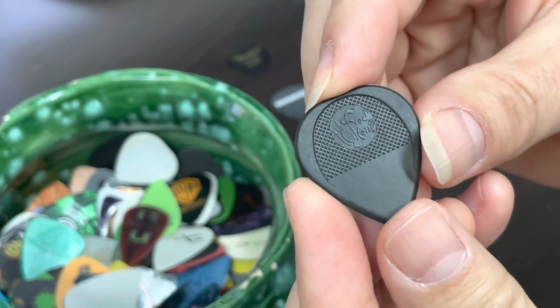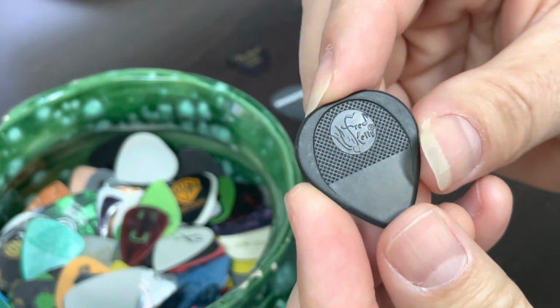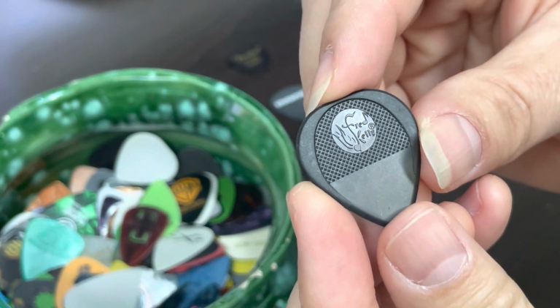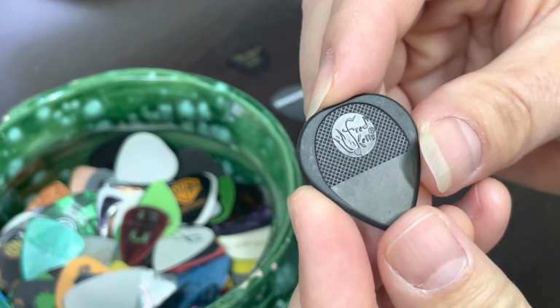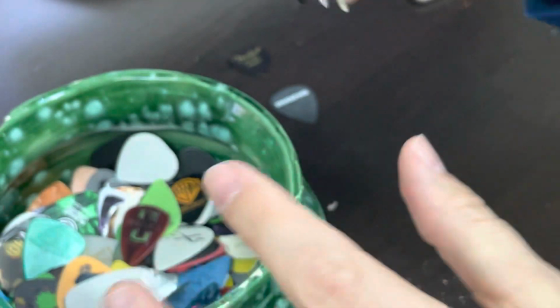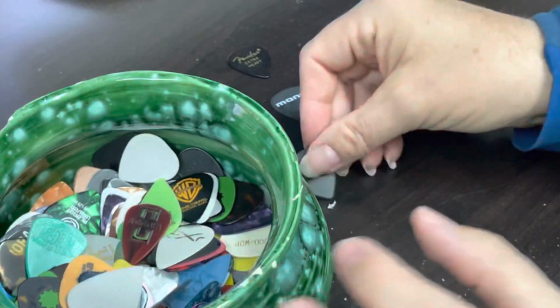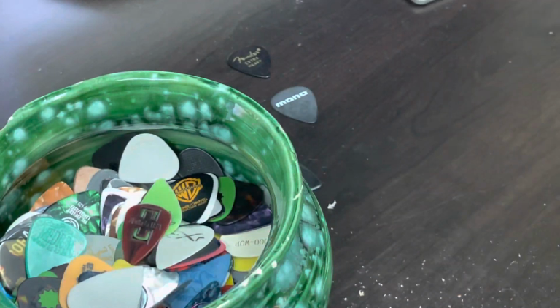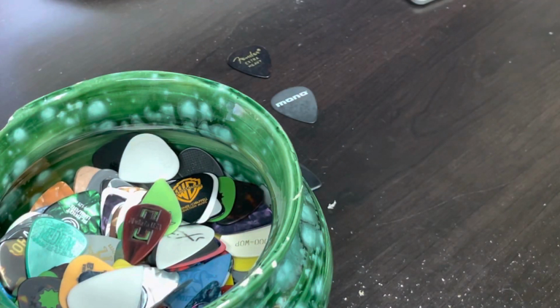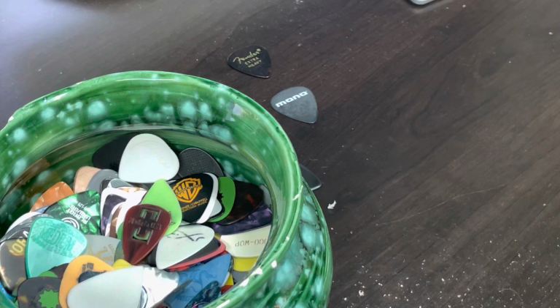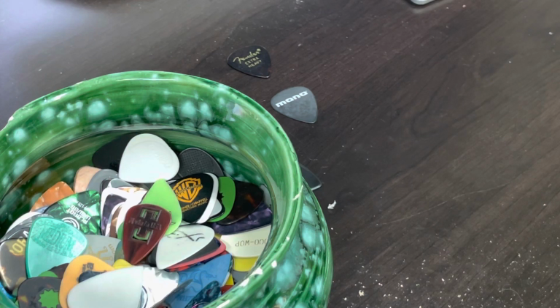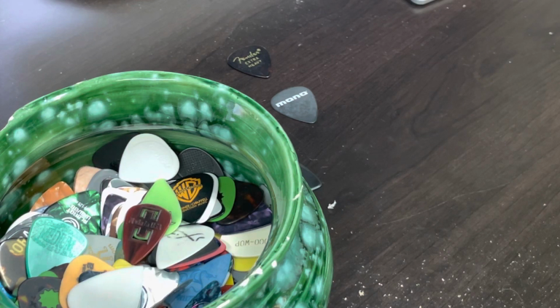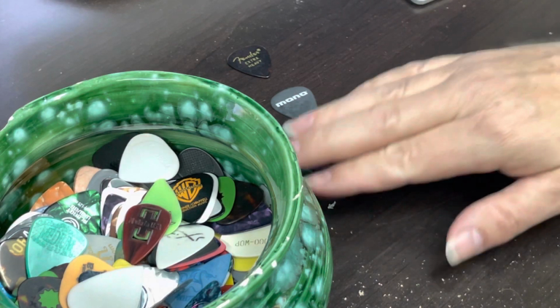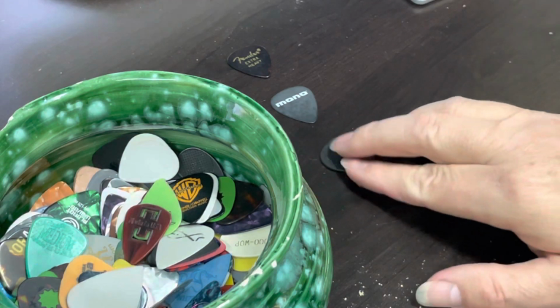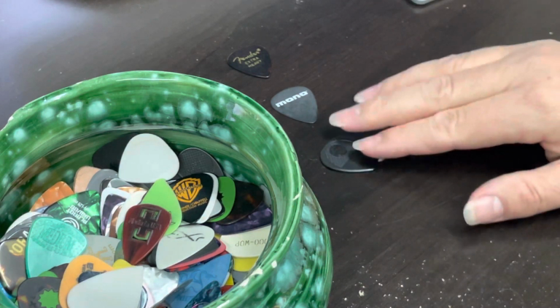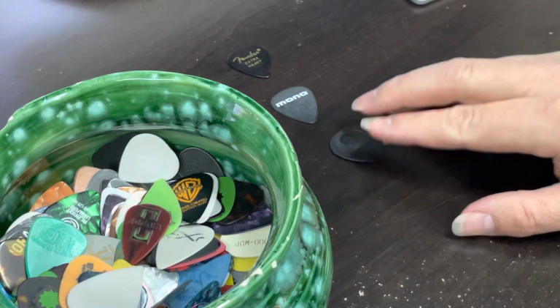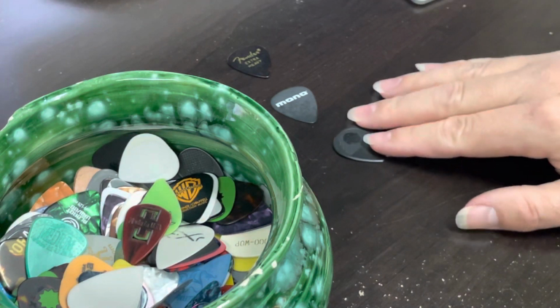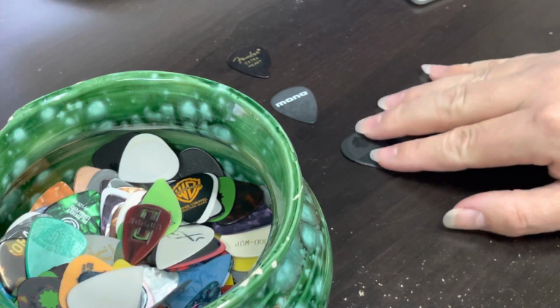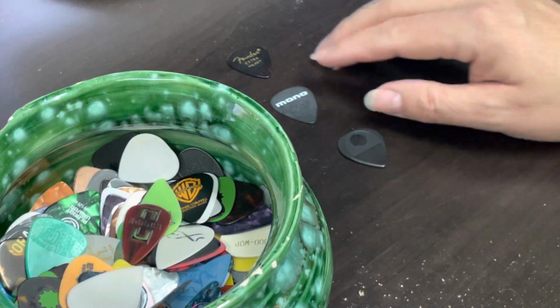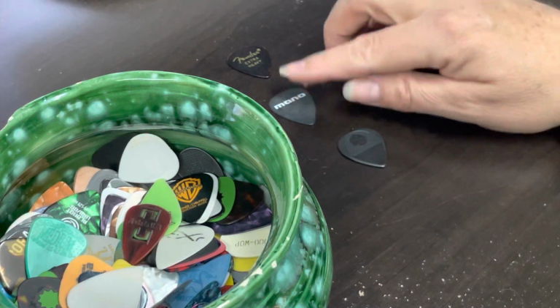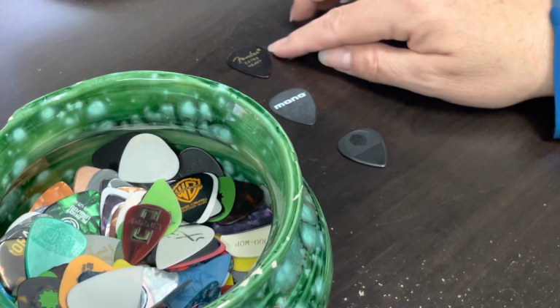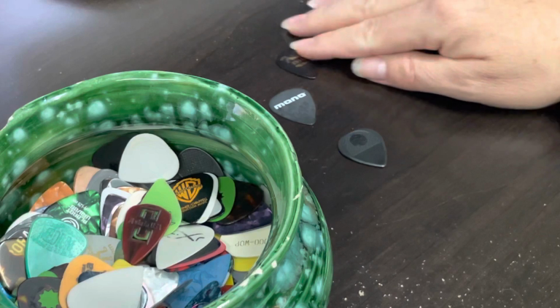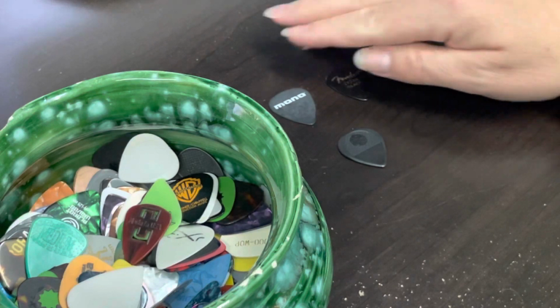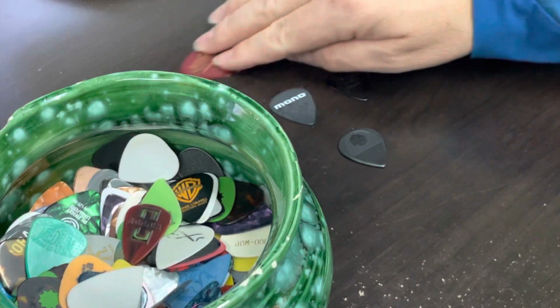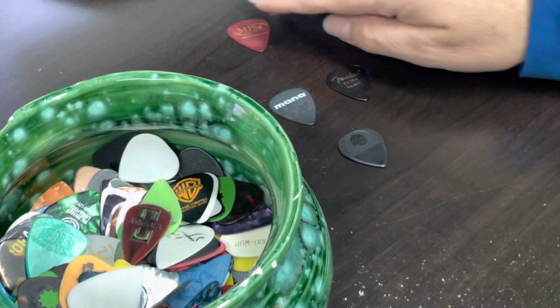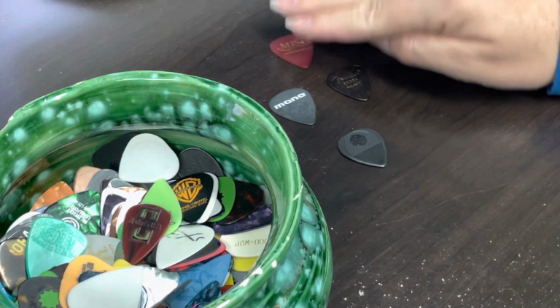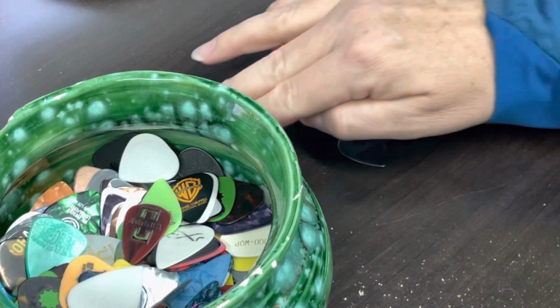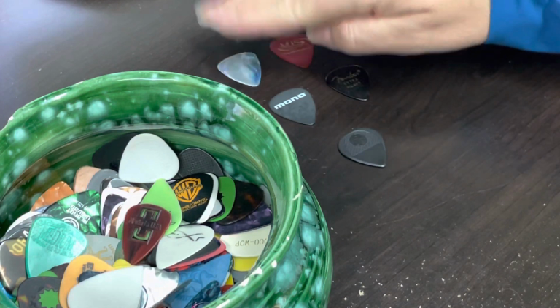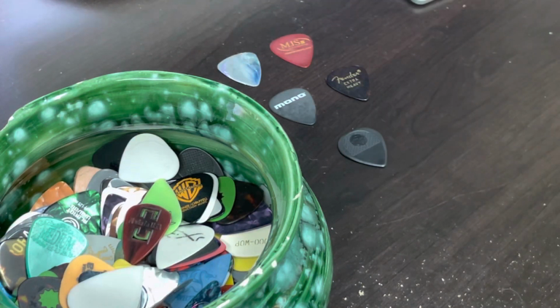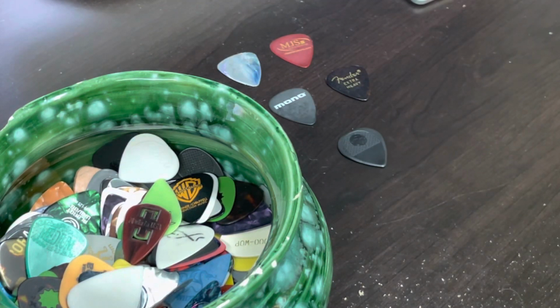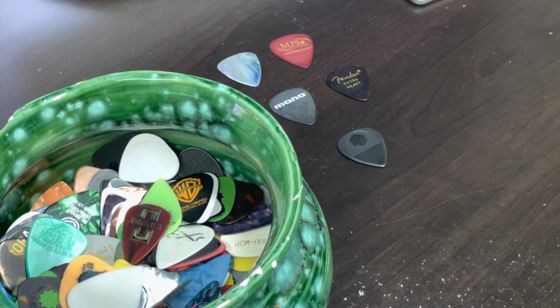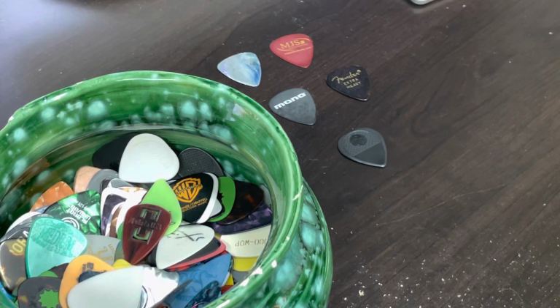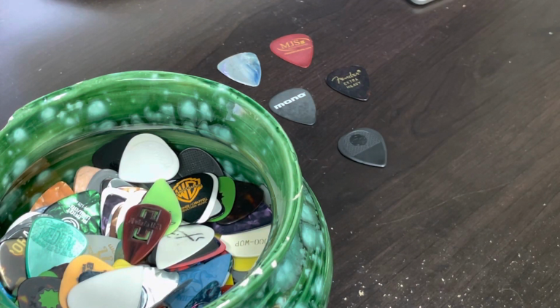And there you go — you can see it. Pretty cool. Thanks for watching my 'What's in the Pick Jar' episode. I hope you'll join me next time. Like the video so that other people get to see it, and have a great day.